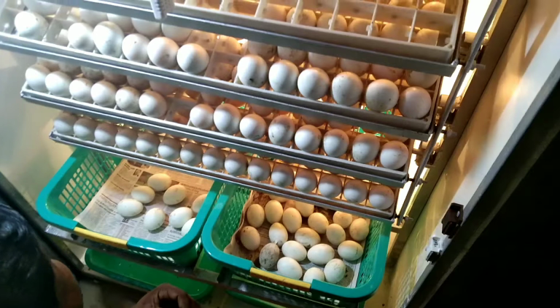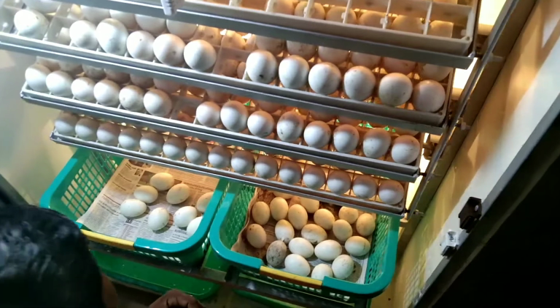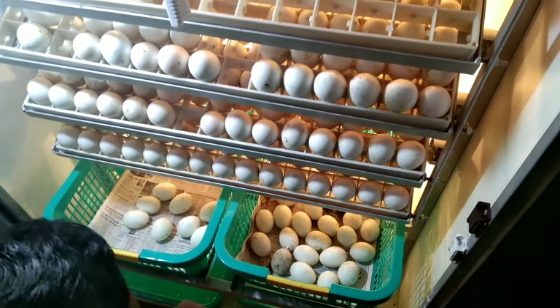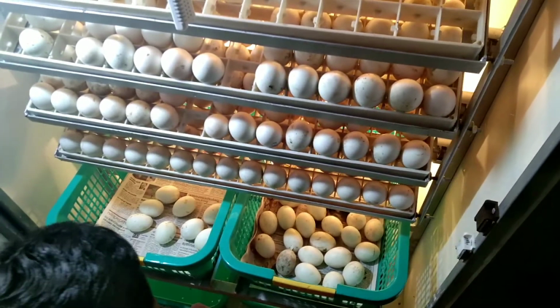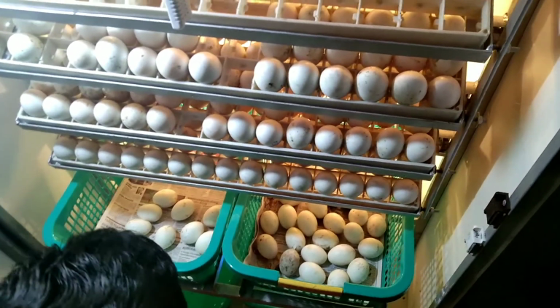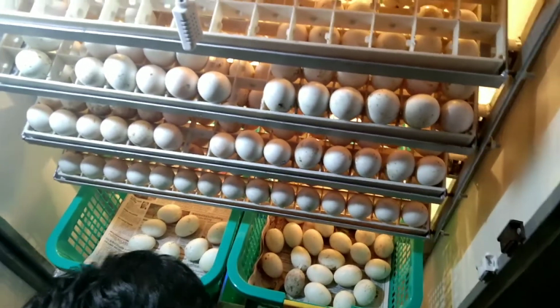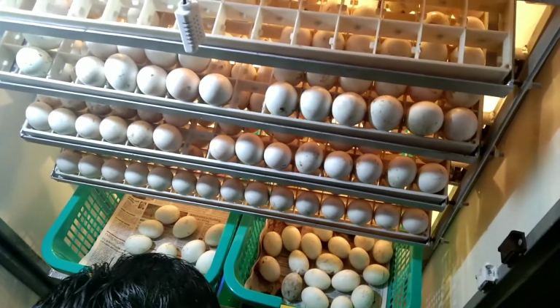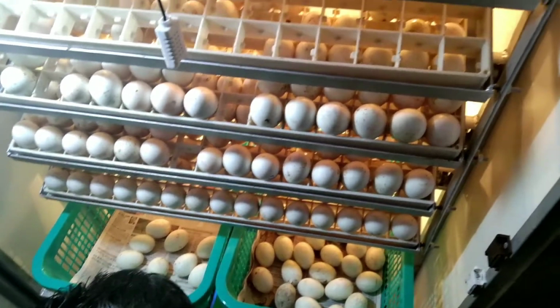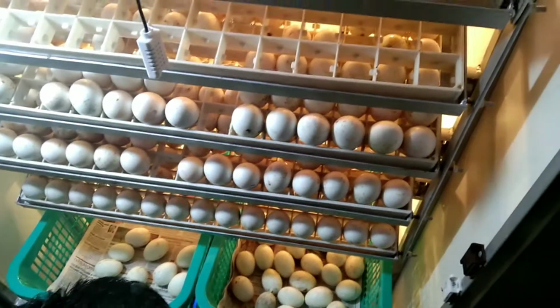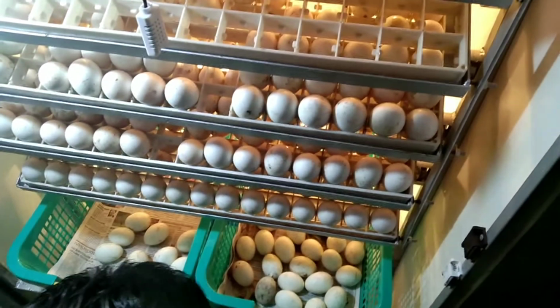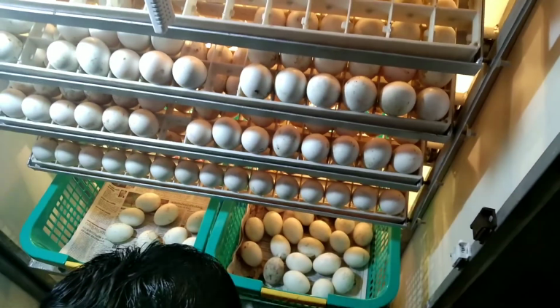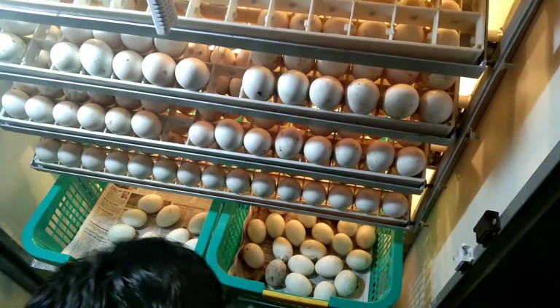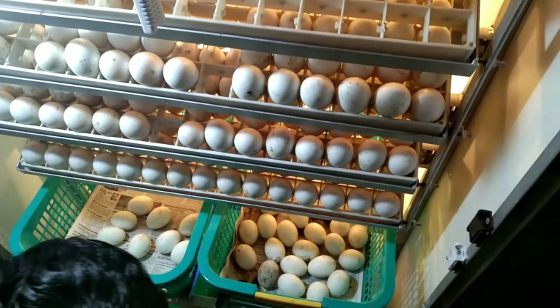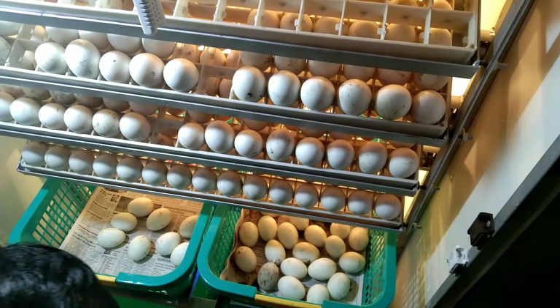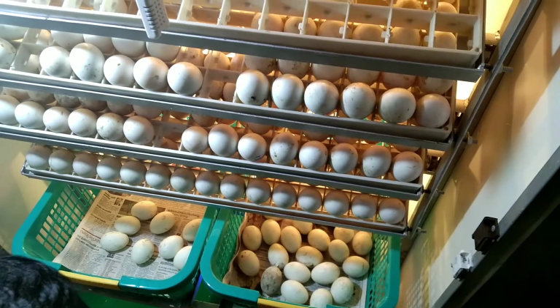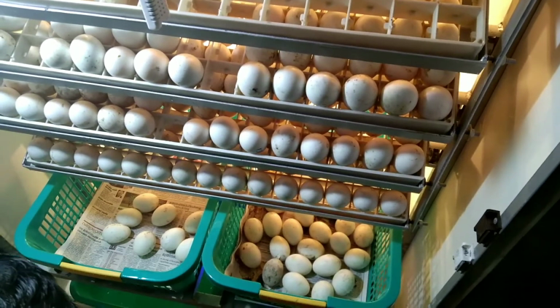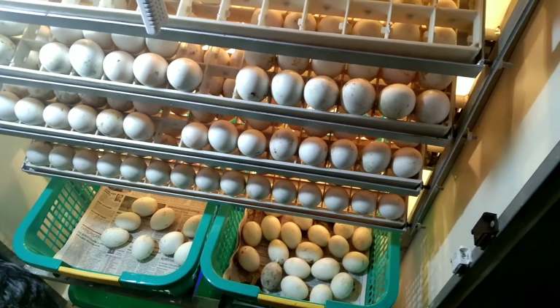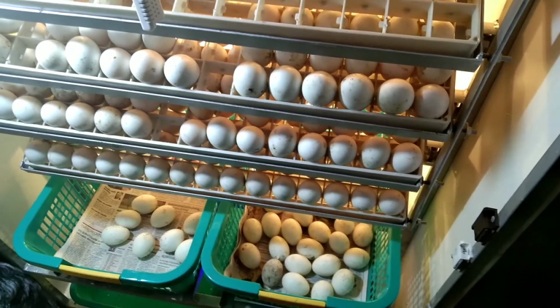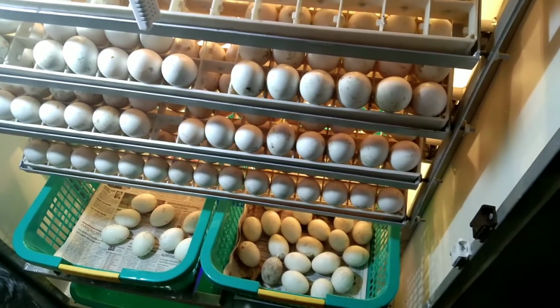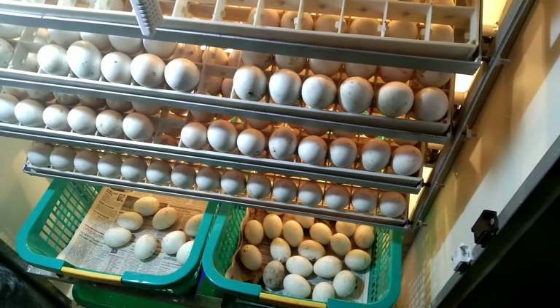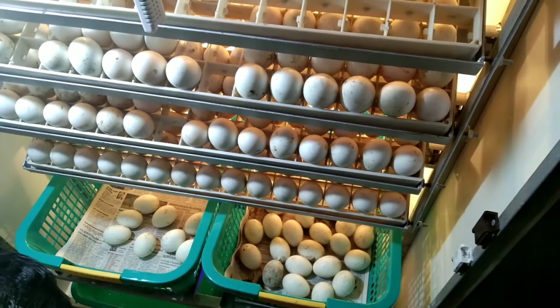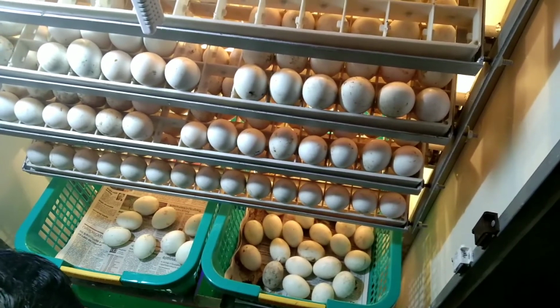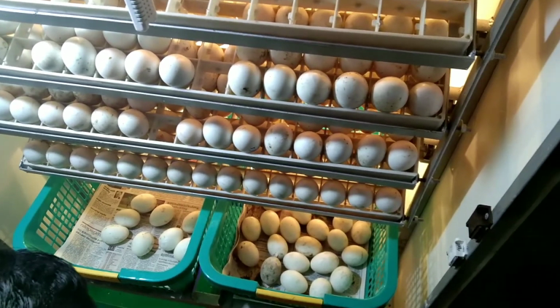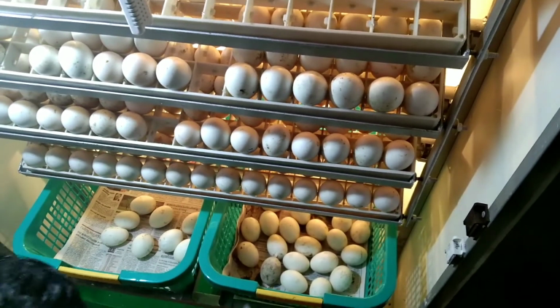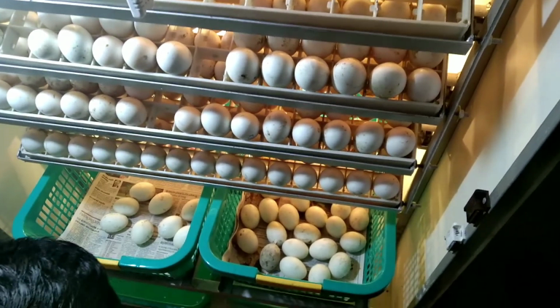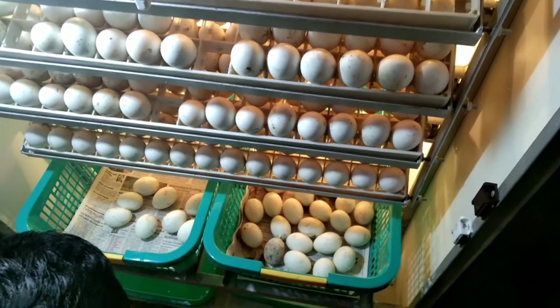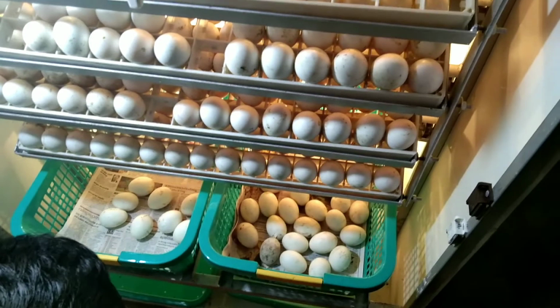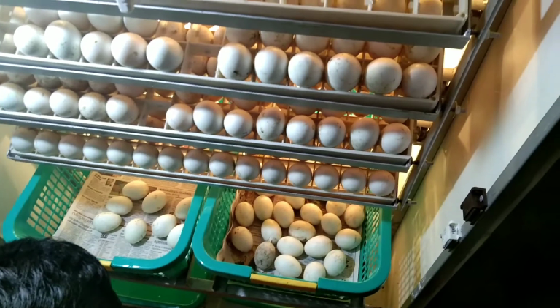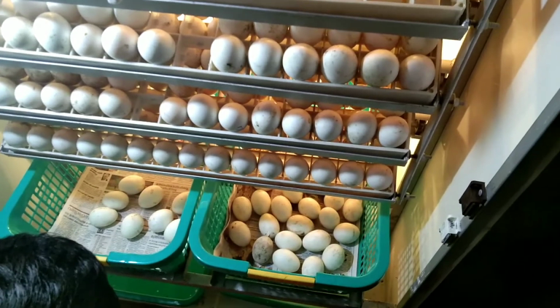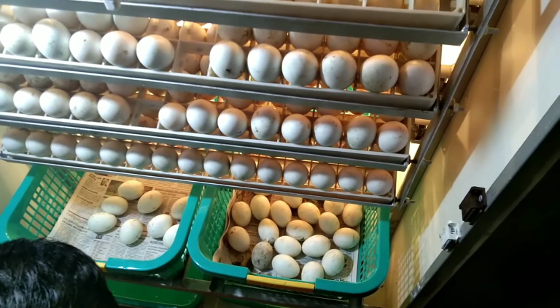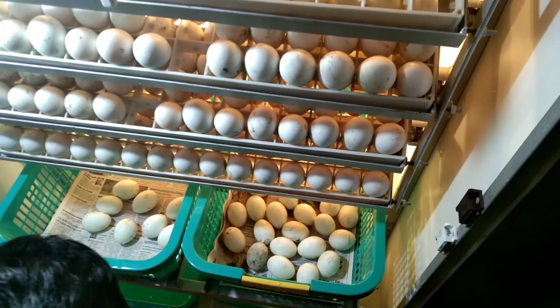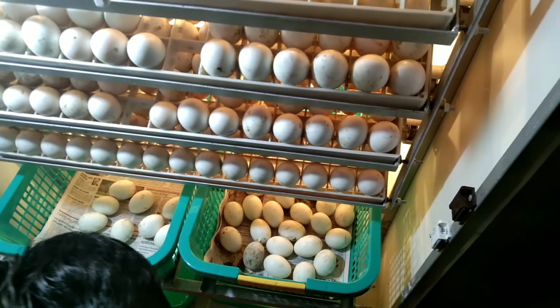Hi friends. This is our incubator. This is called Thara. This is from the 20th century. This is our incubator. This is the first incubator.